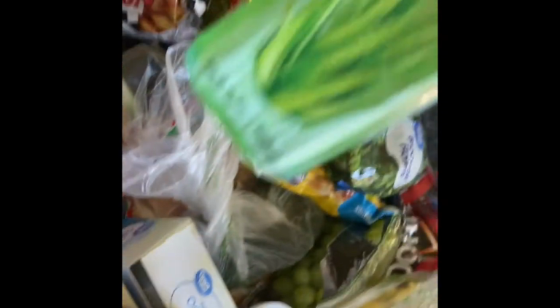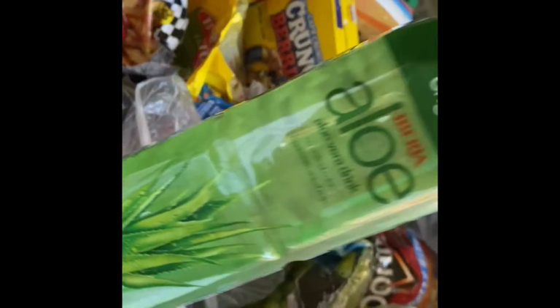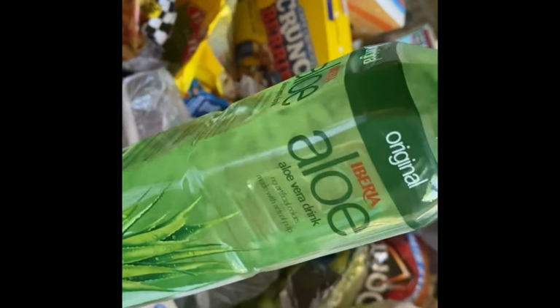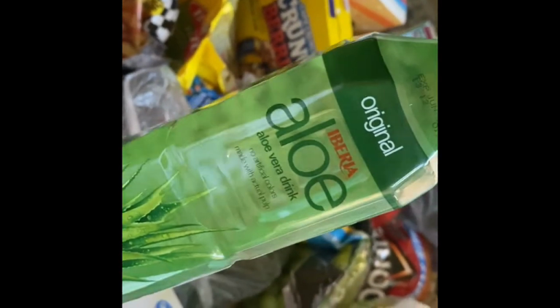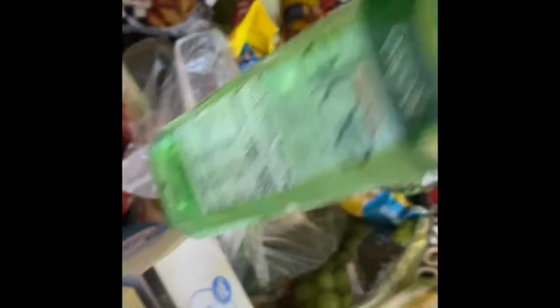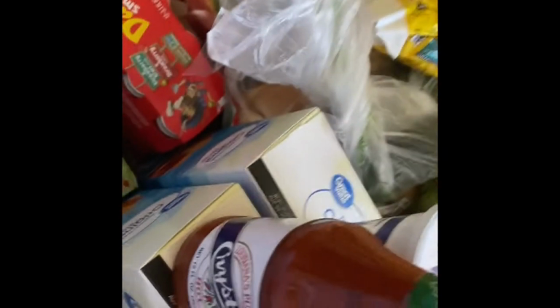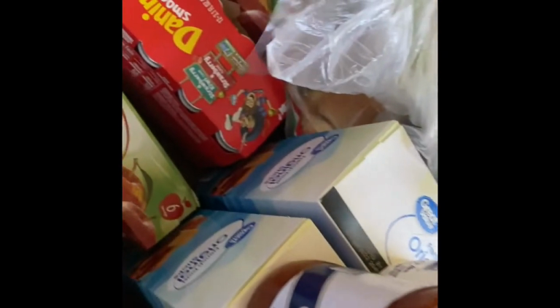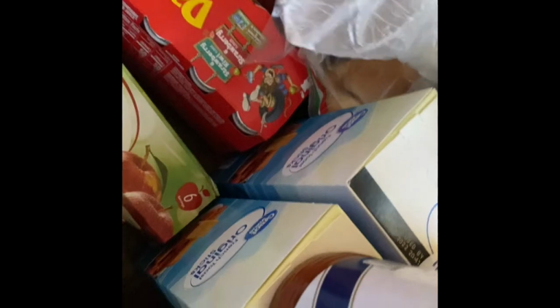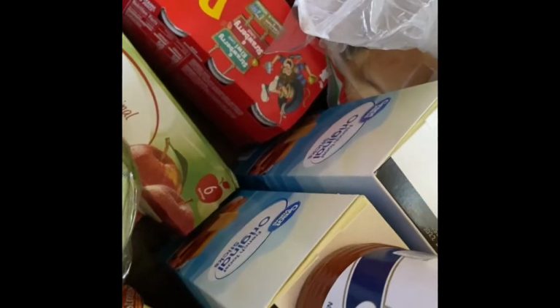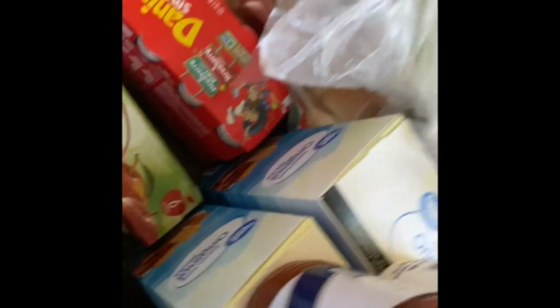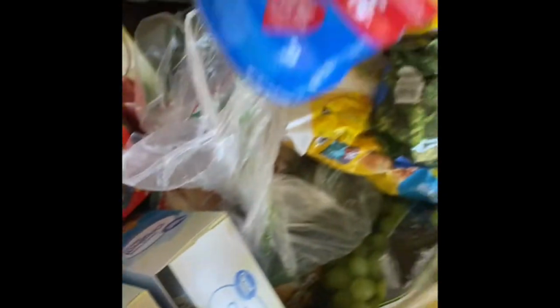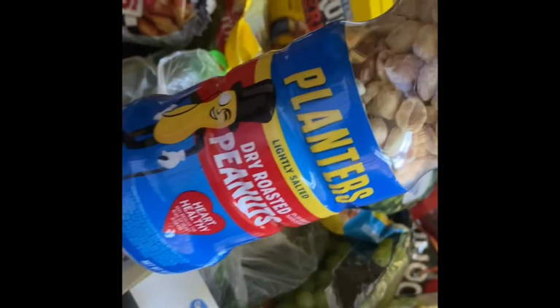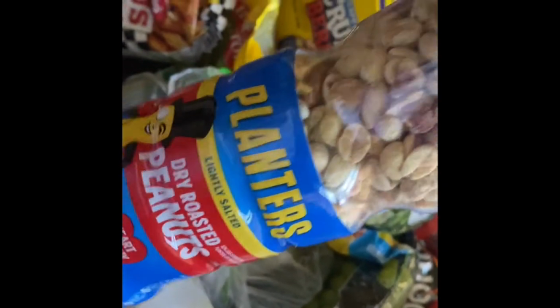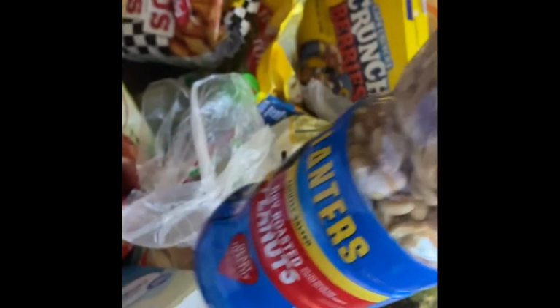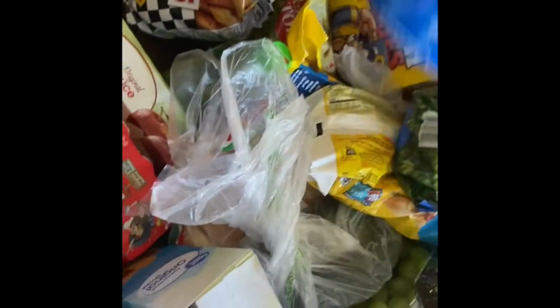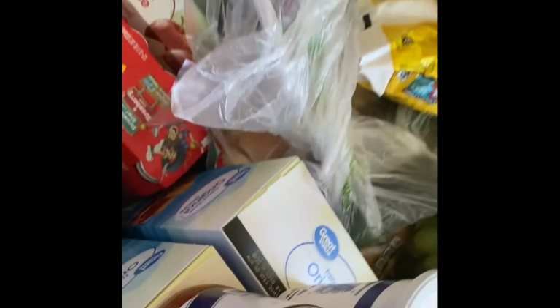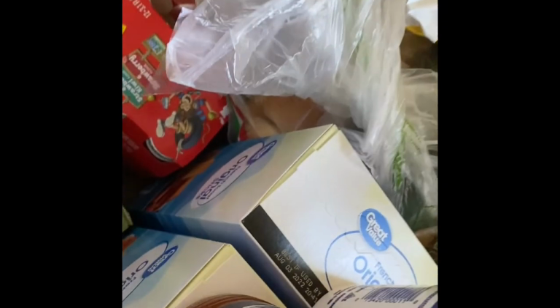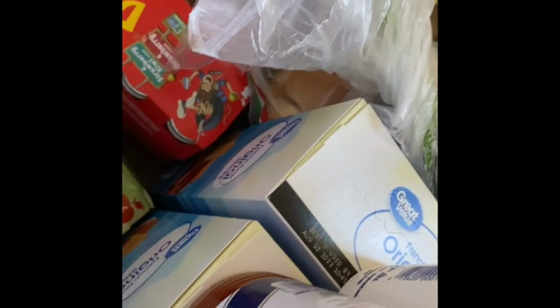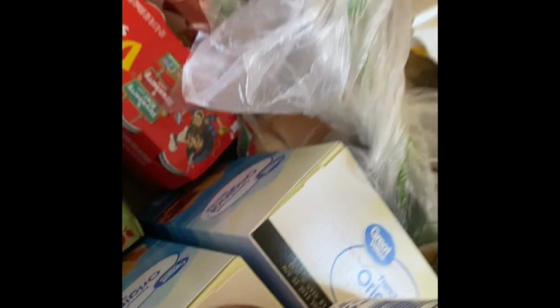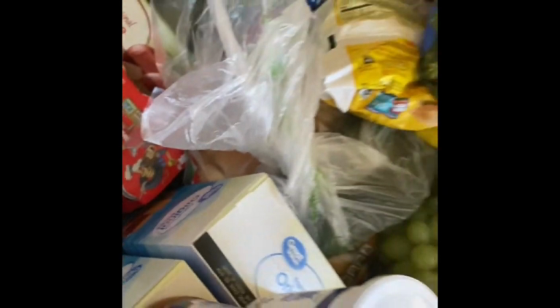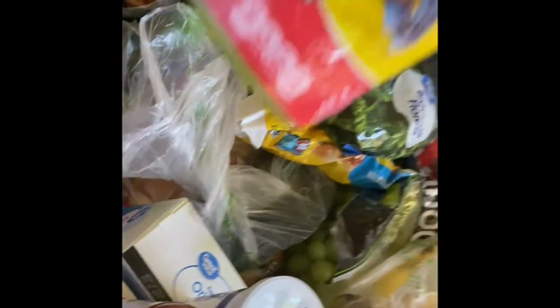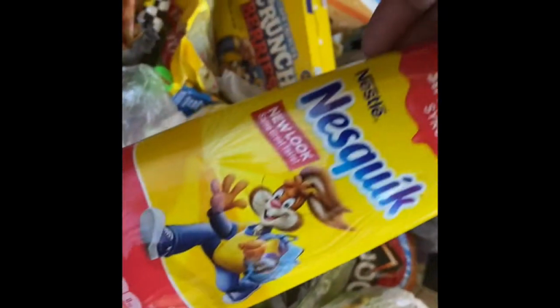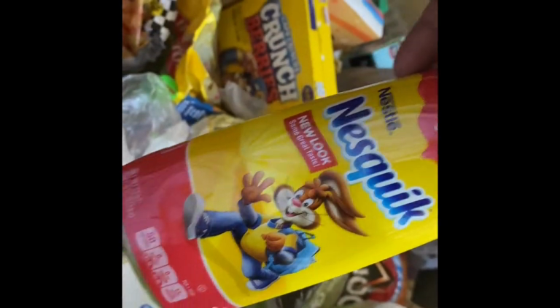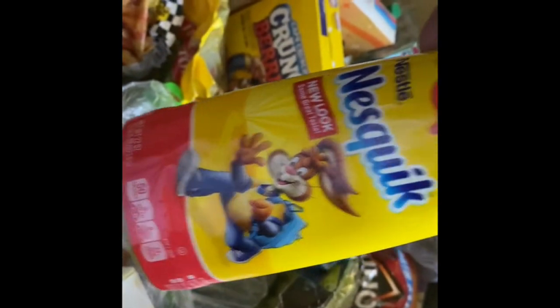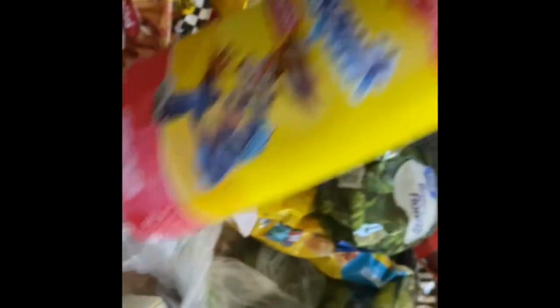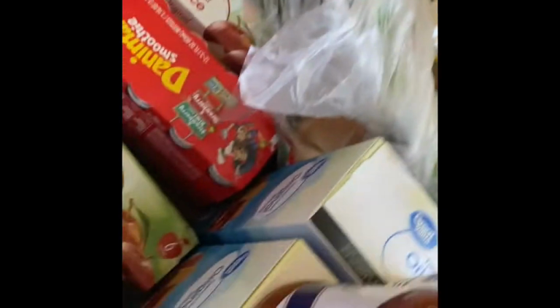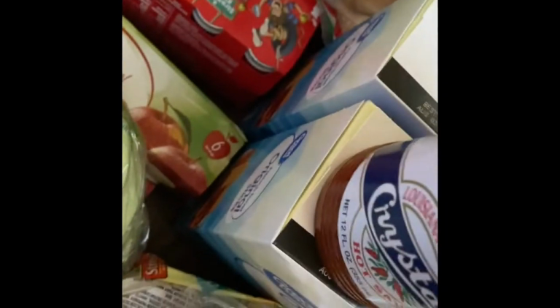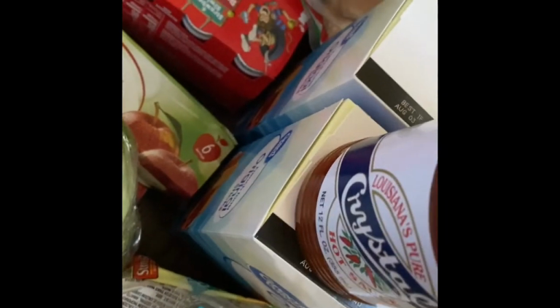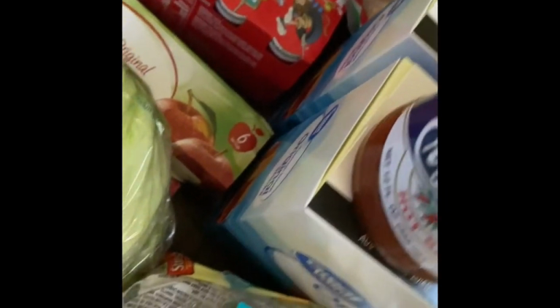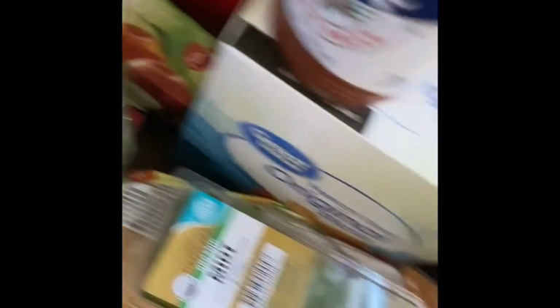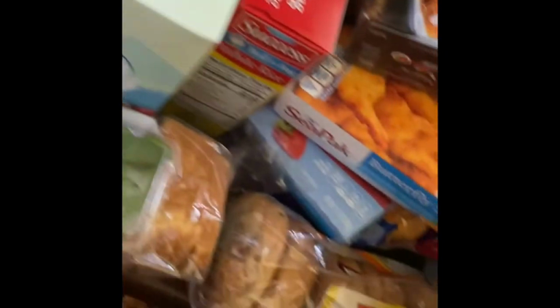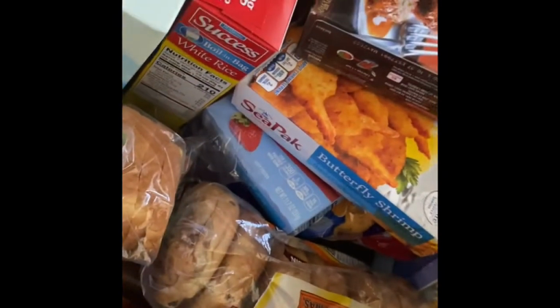Some oliveira, peanuts, some nuts, and bananas.